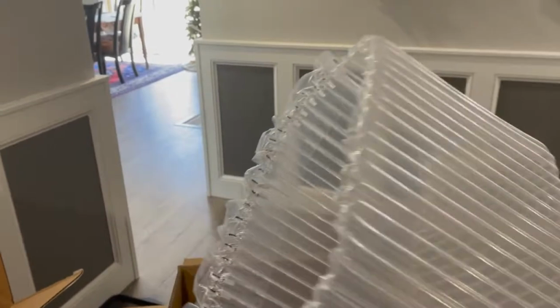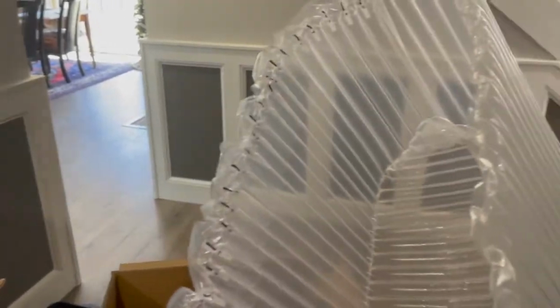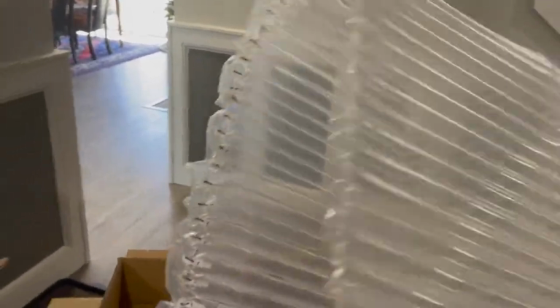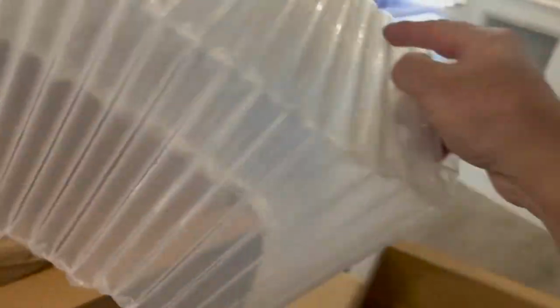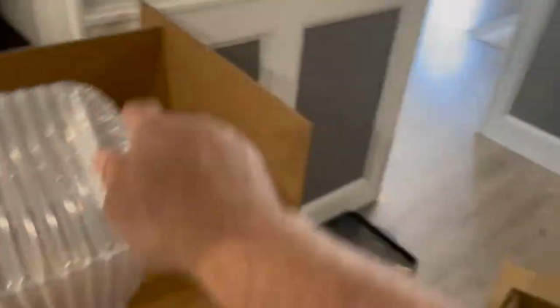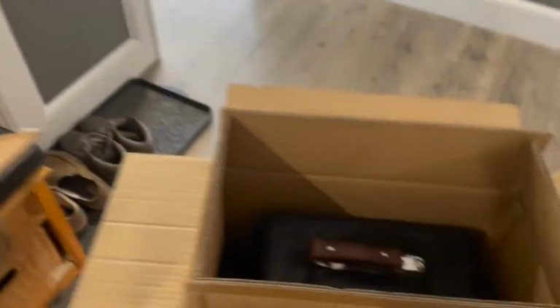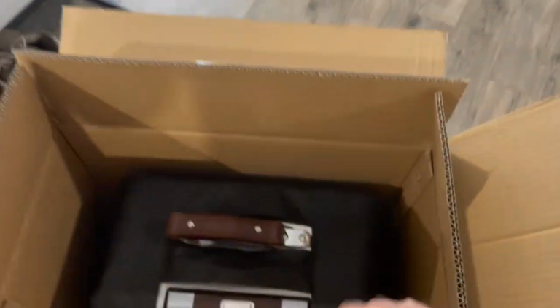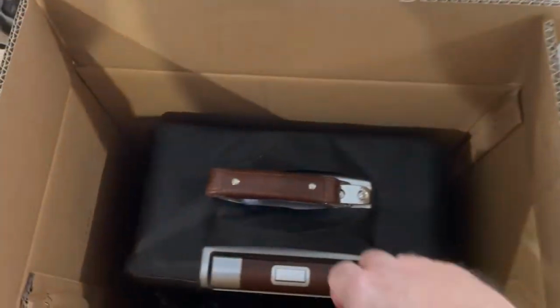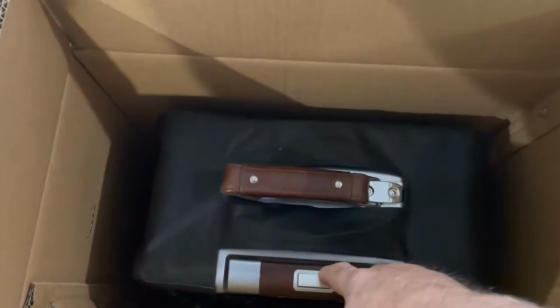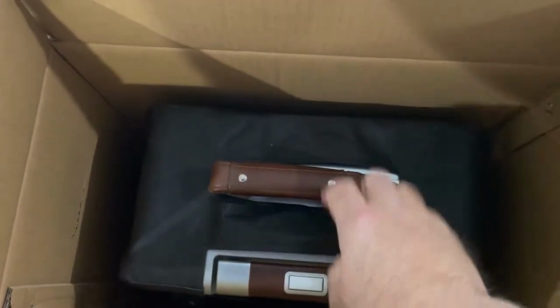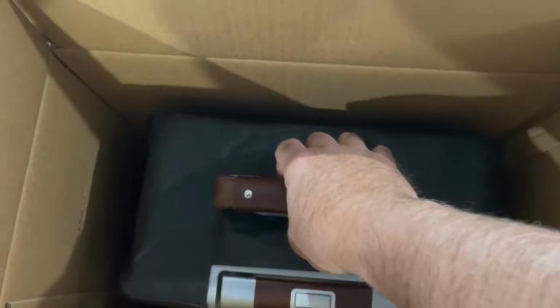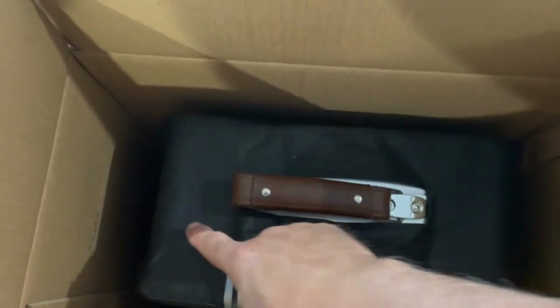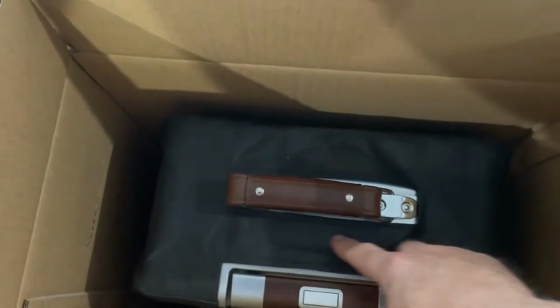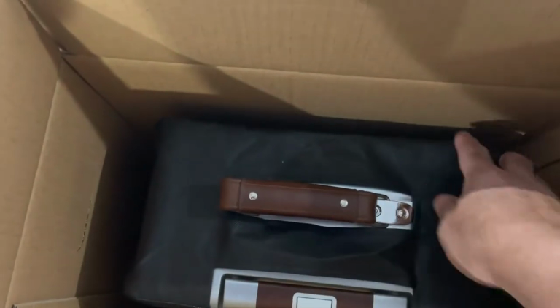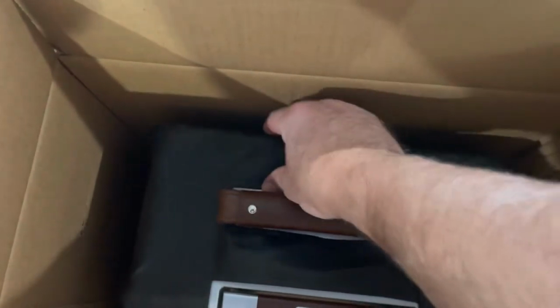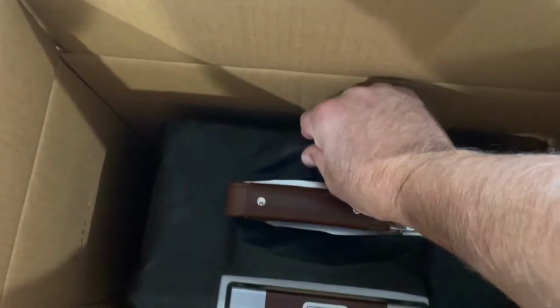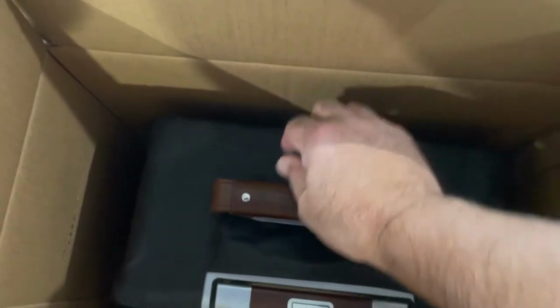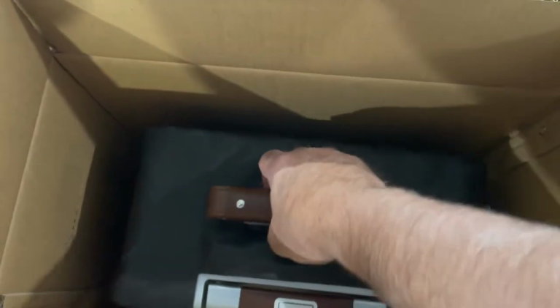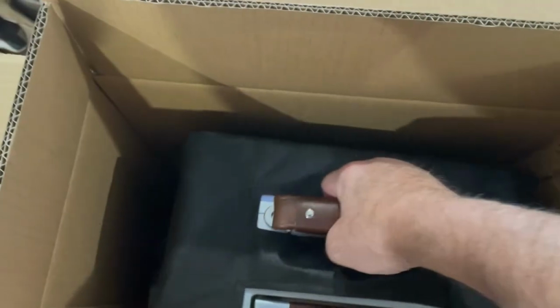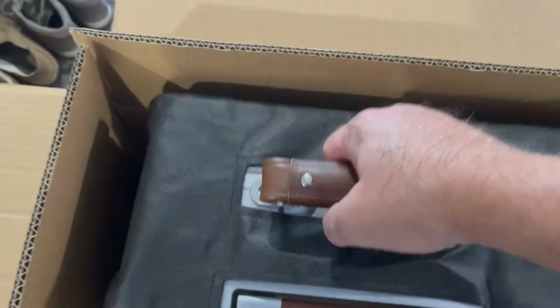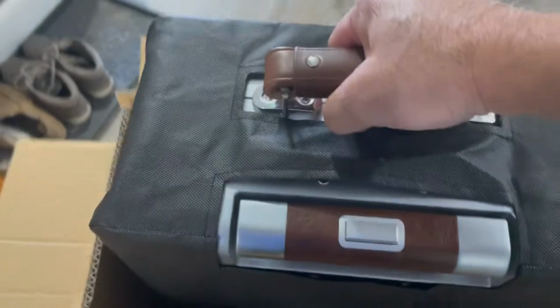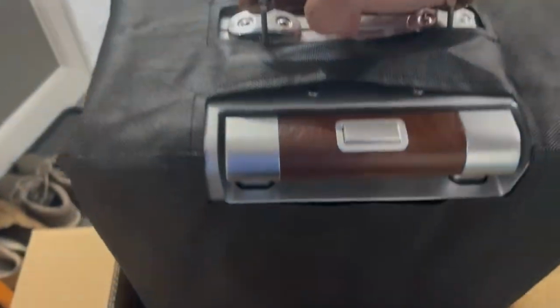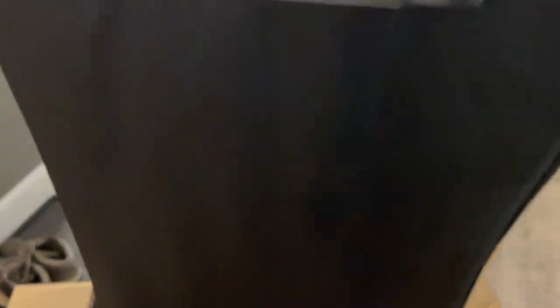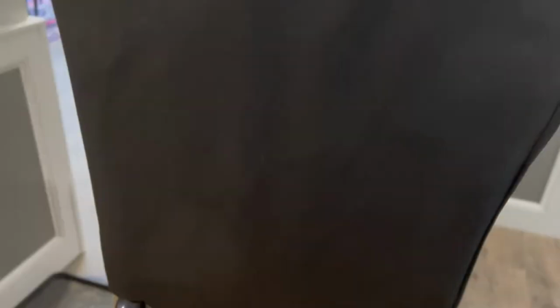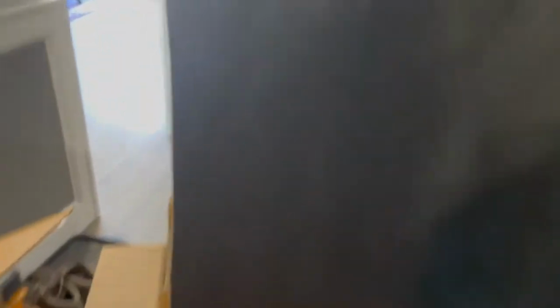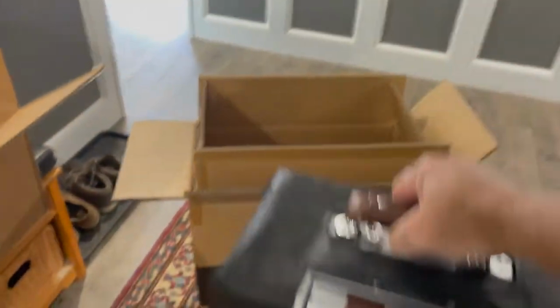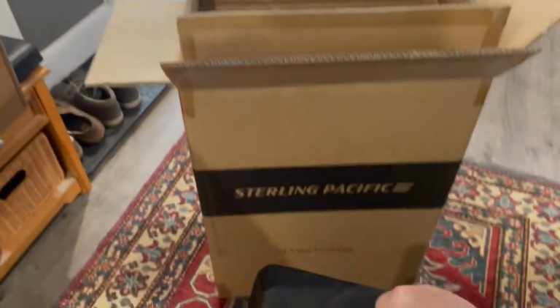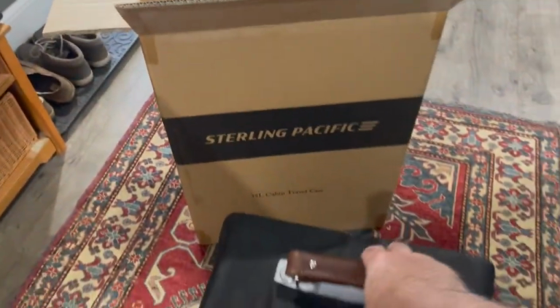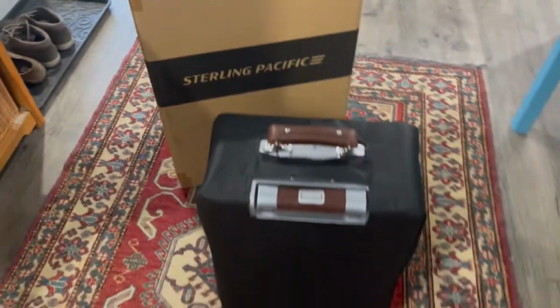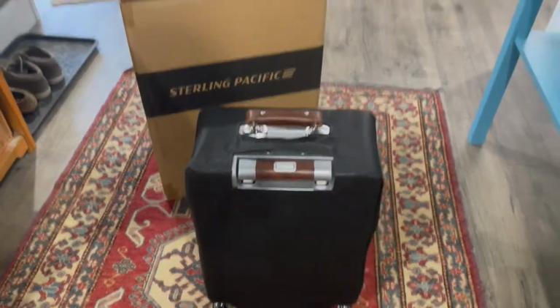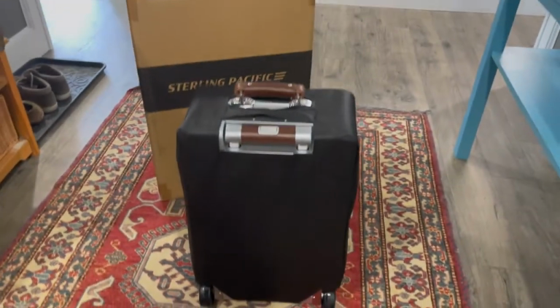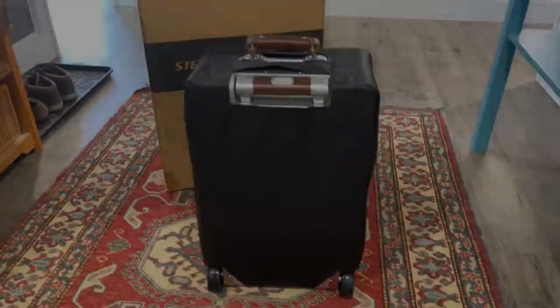How cool is that? These guys don't mess around. And then finally, the case, and it has a nice fabric protector on it. I'm going to have to stay tuned for the review.